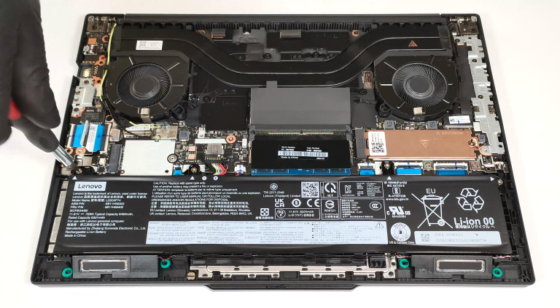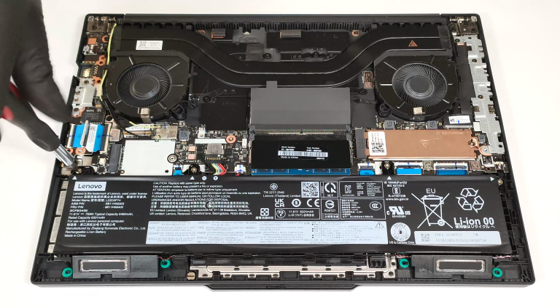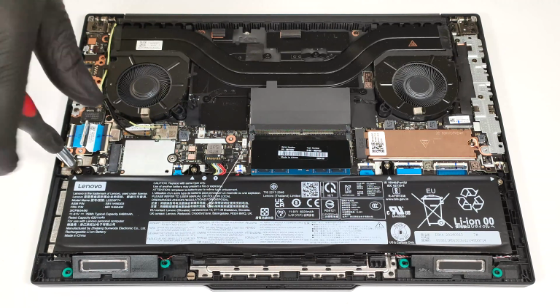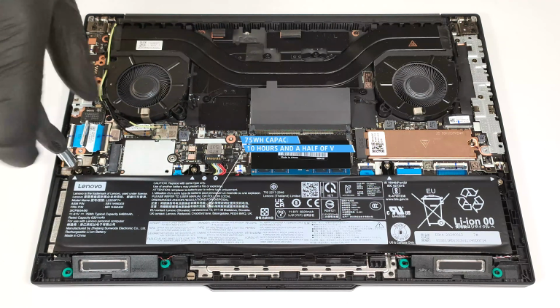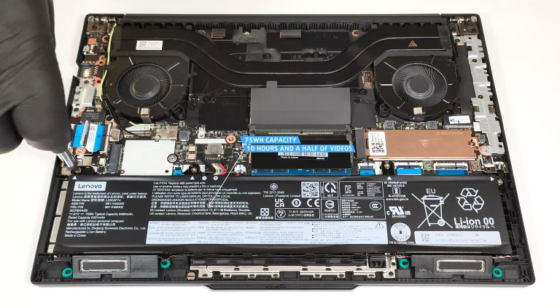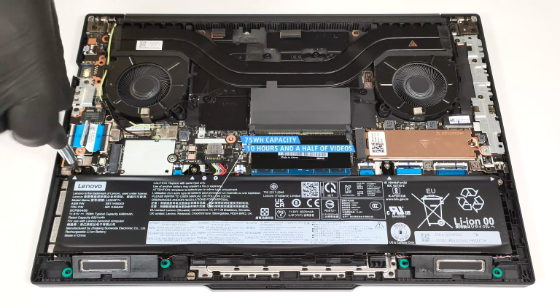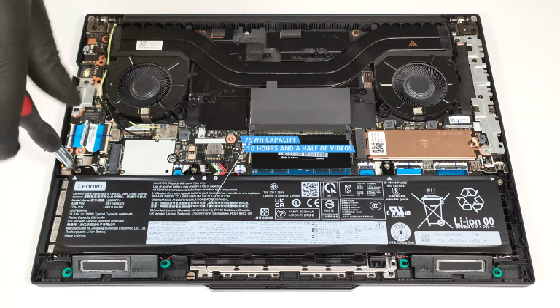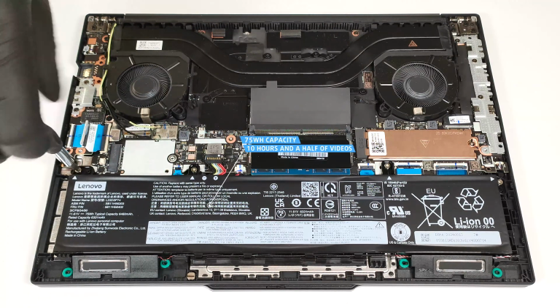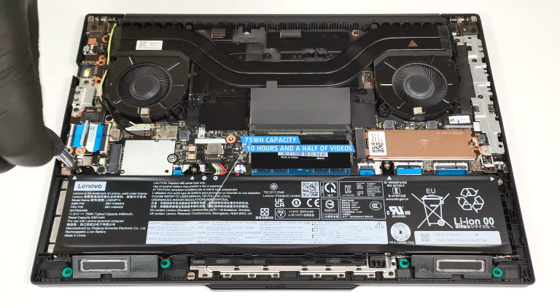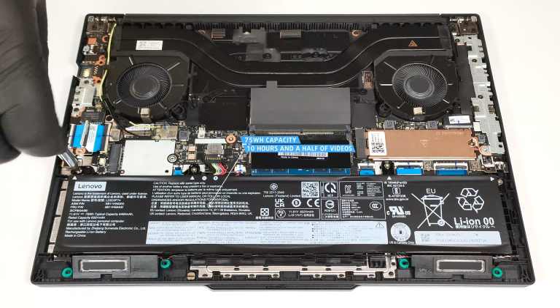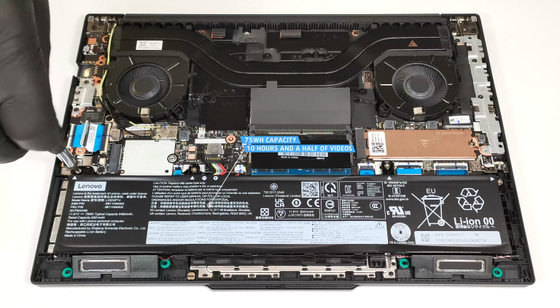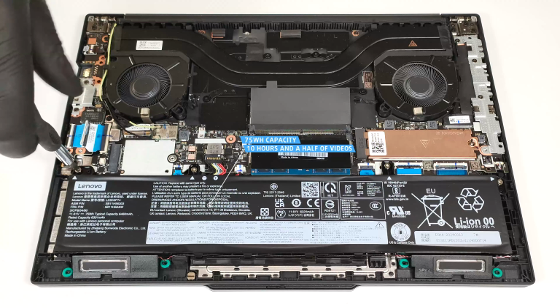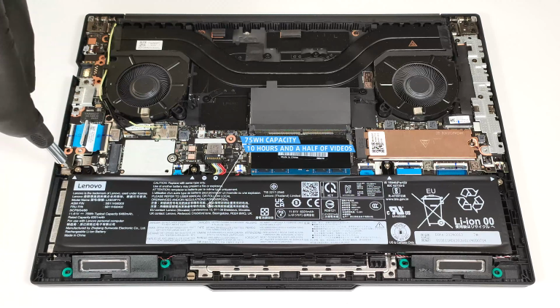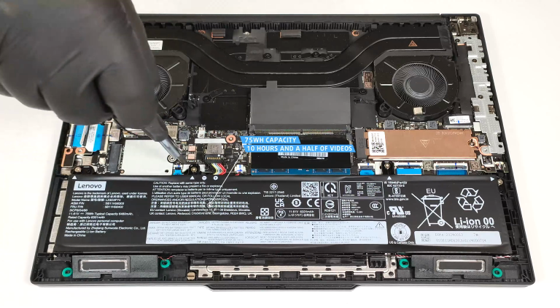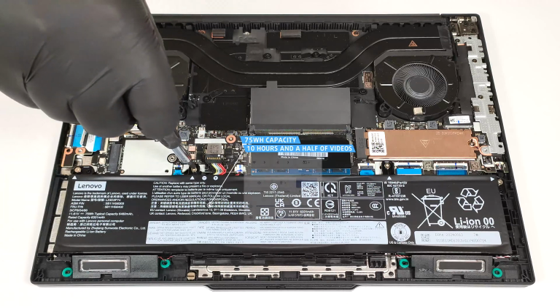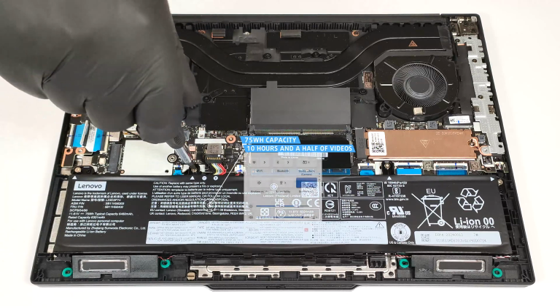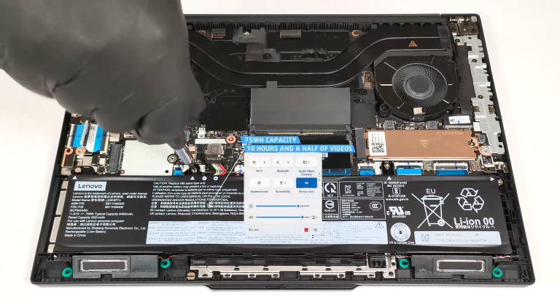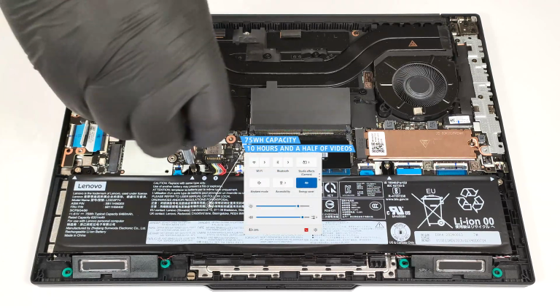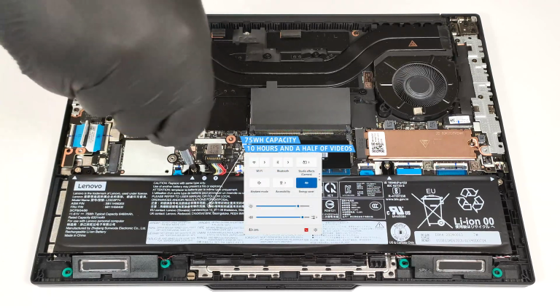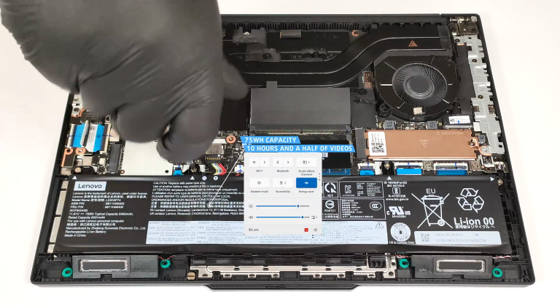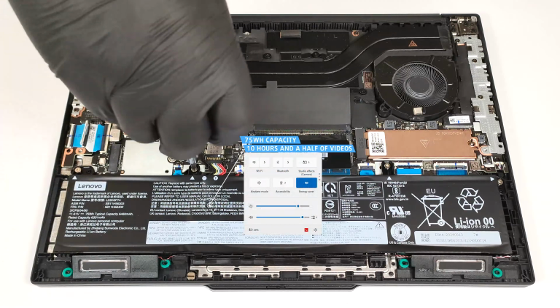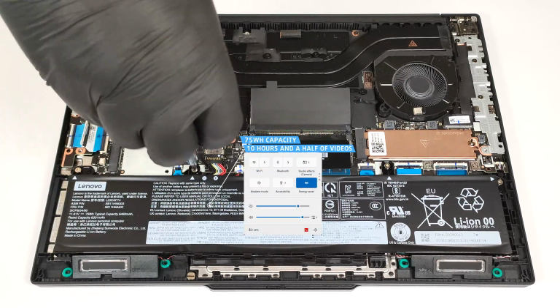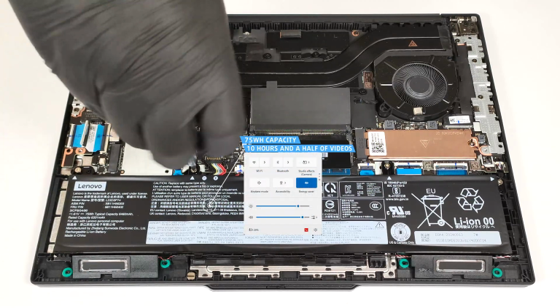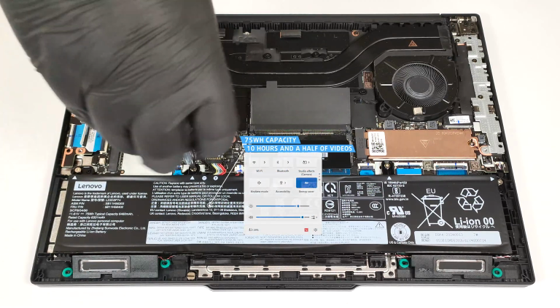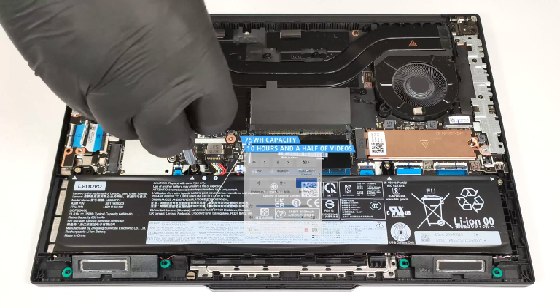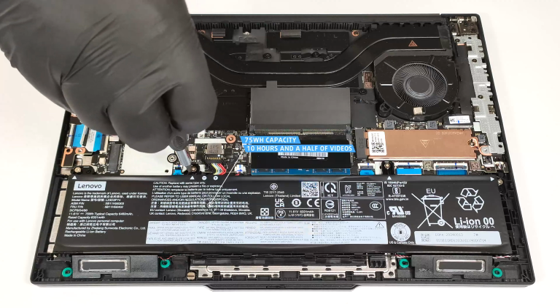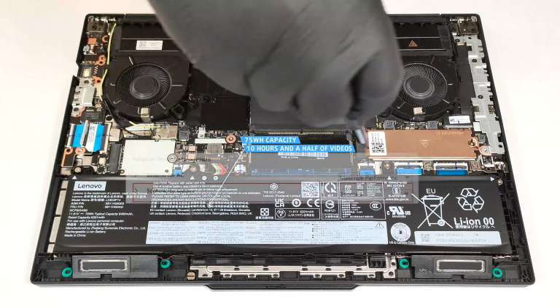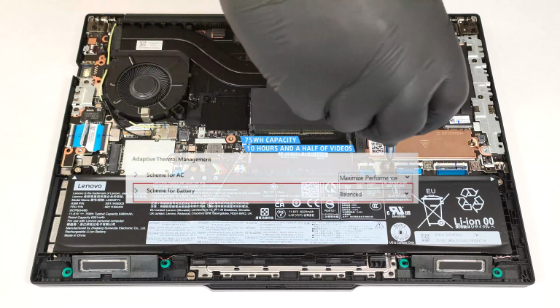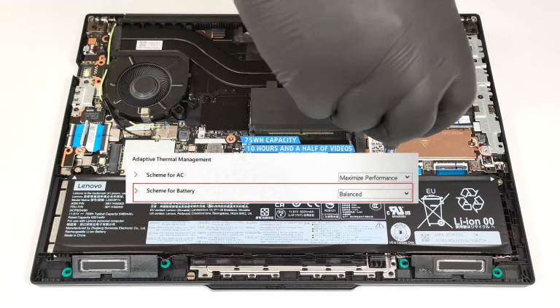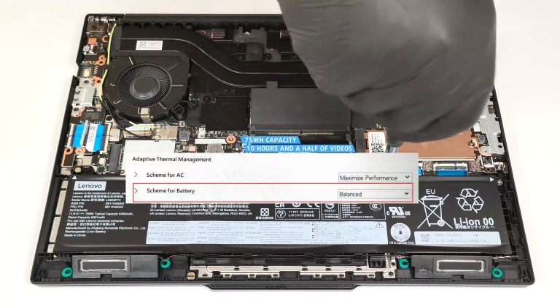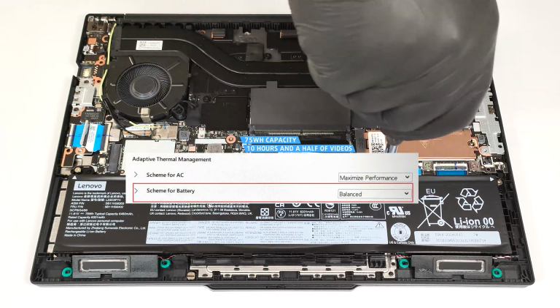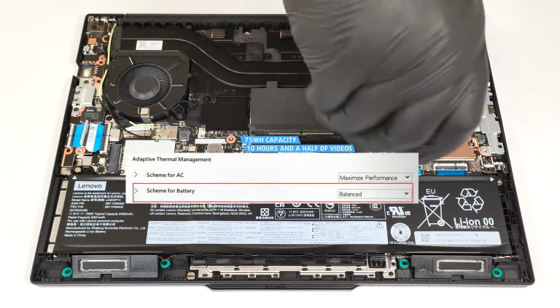The capacity is enough for around 10 hours and a half of video playback. Our test was conducted with the Energy Saver preset activated in the Windows Power and Battery menu and the scheme for battery set to balanced mode in the BIOS.